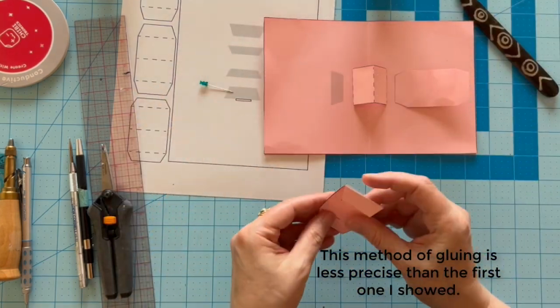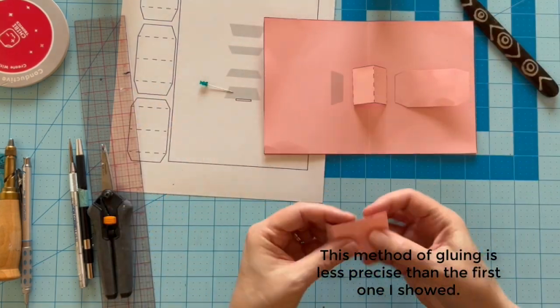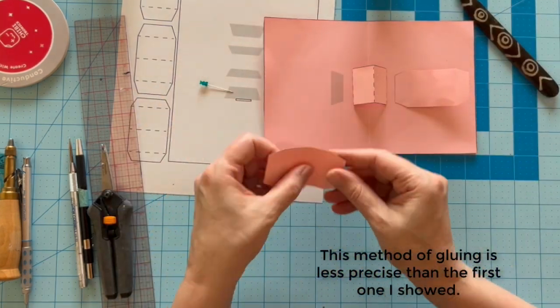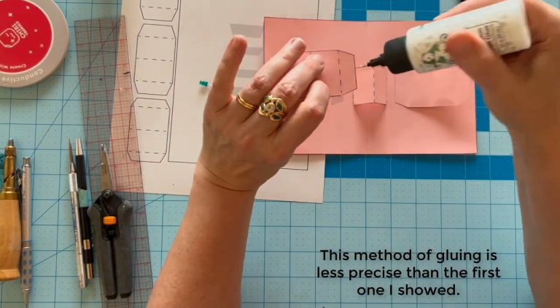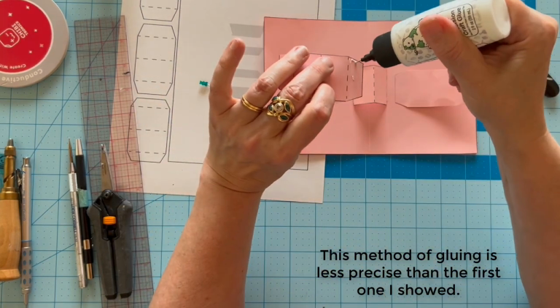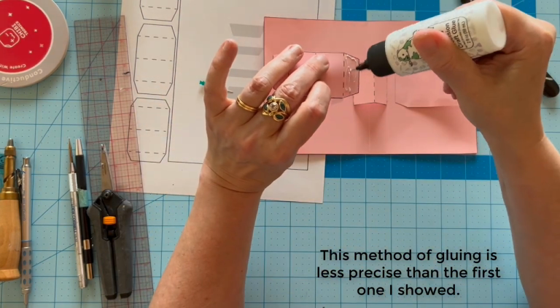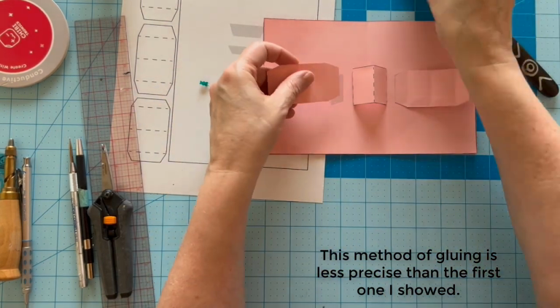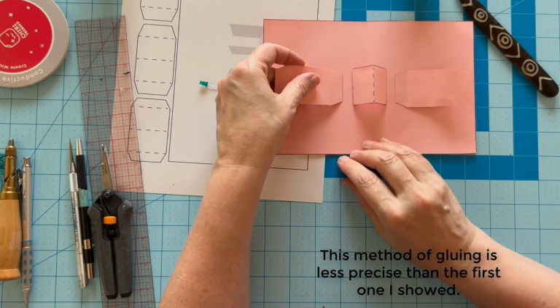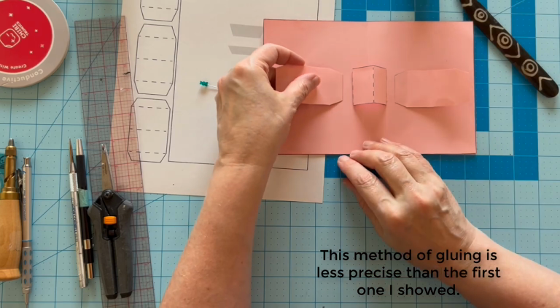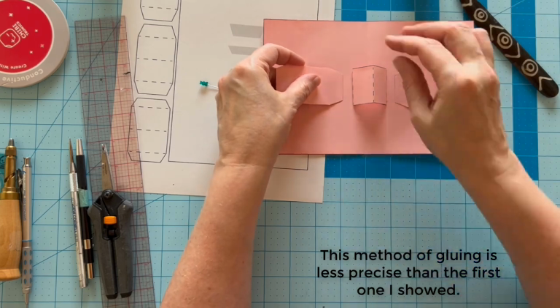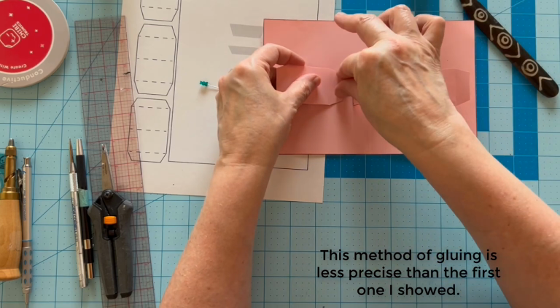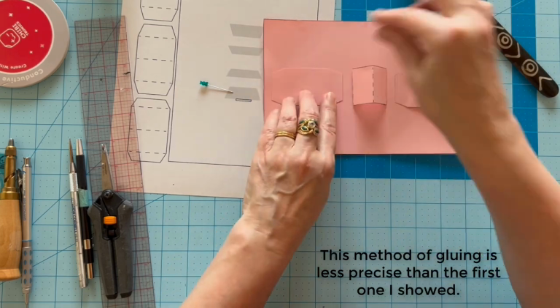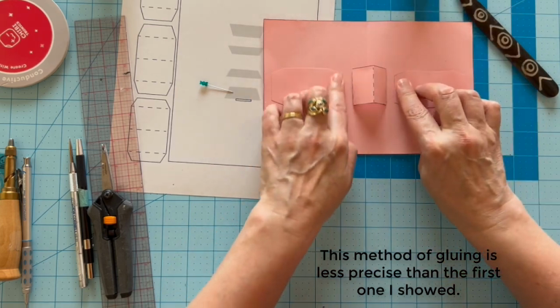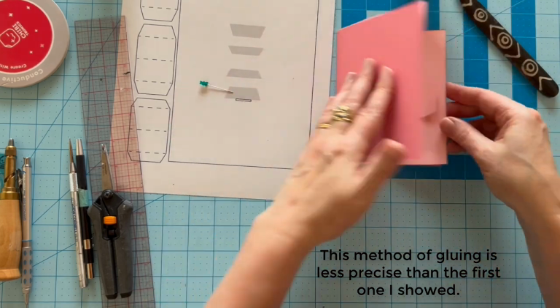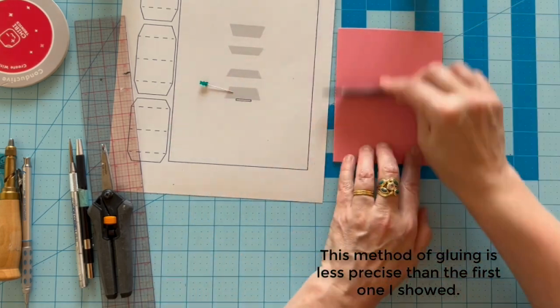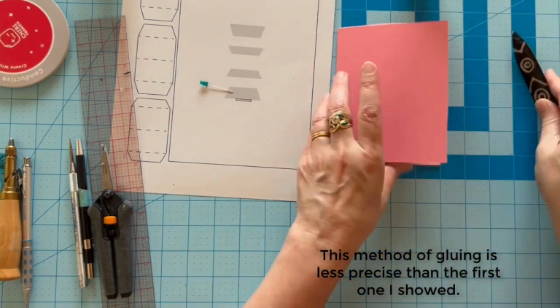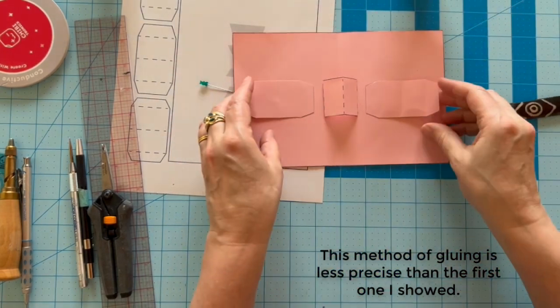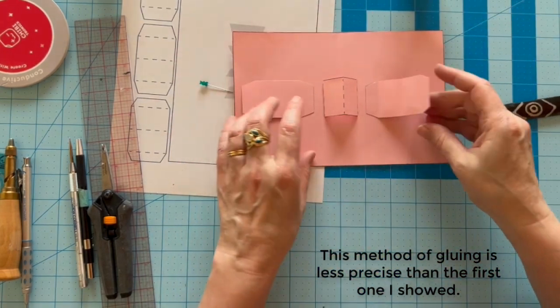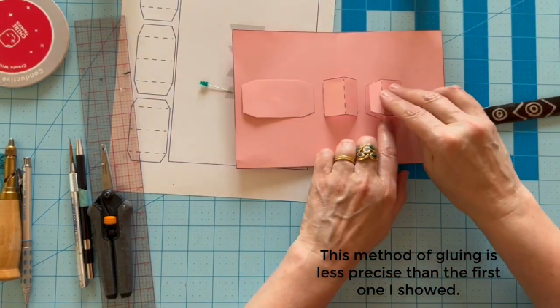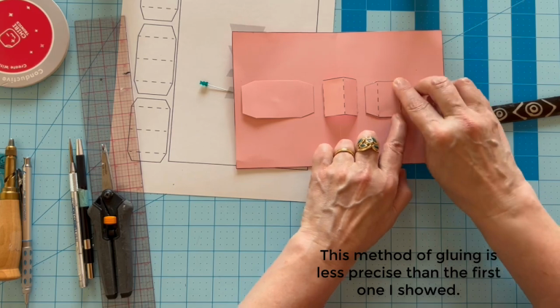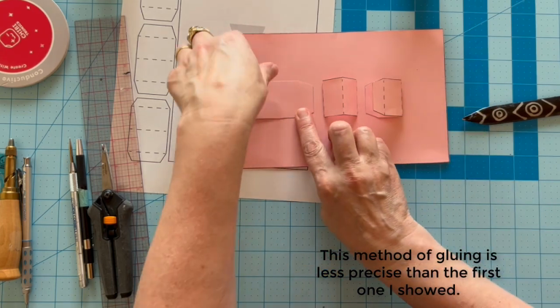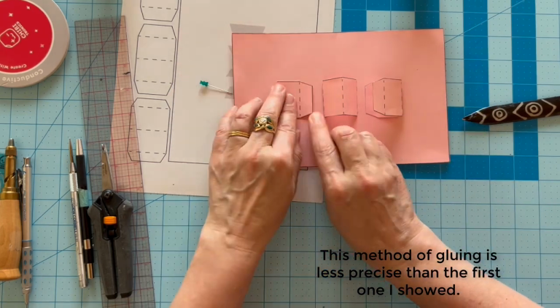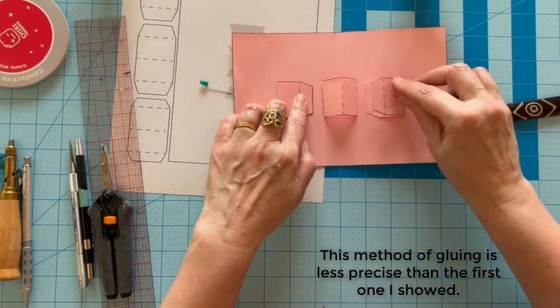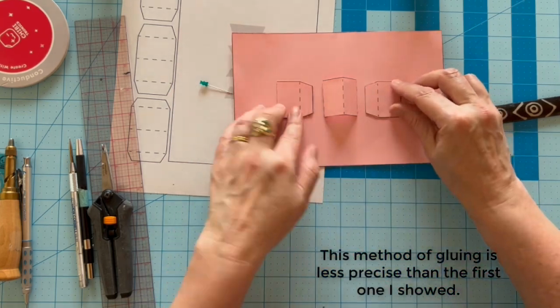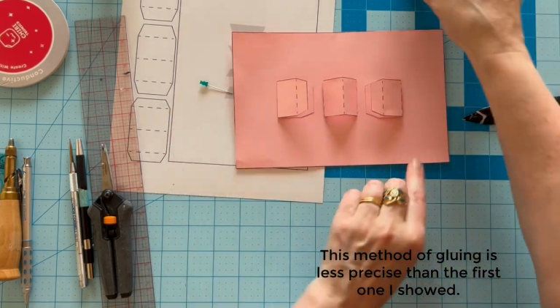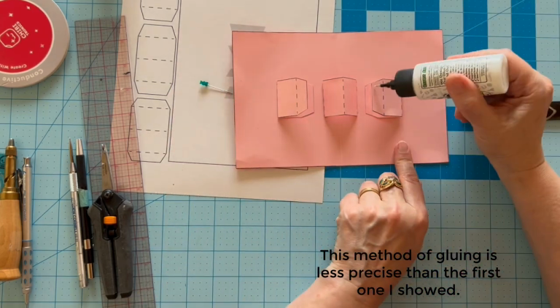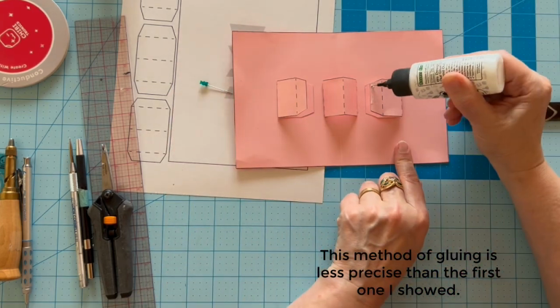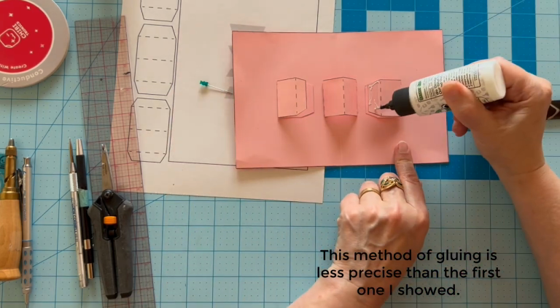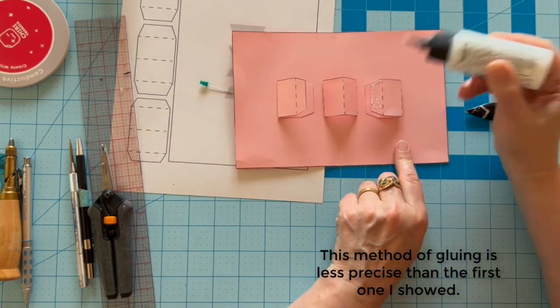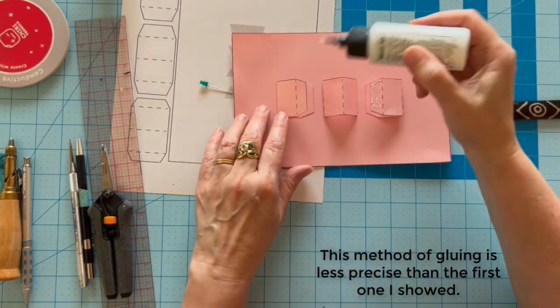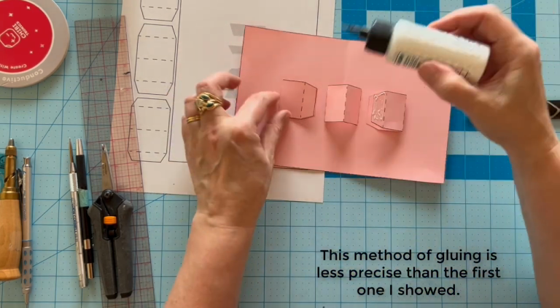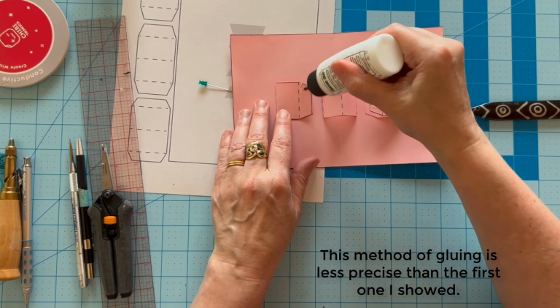I'm using a different method of gluing than I used in Model 1. It may be easier to understand, but it can be less reliable than the first one I showed. If you struggle to achieve a flat plane, use the other method.